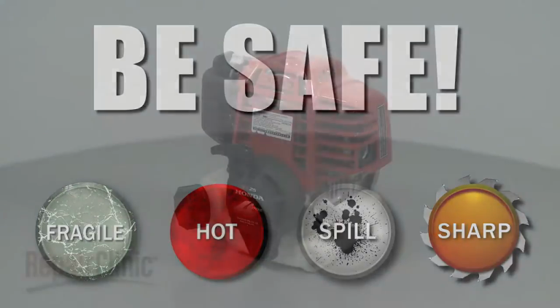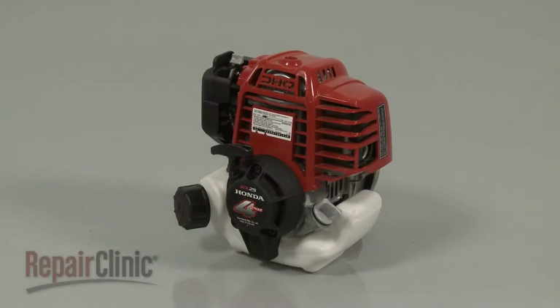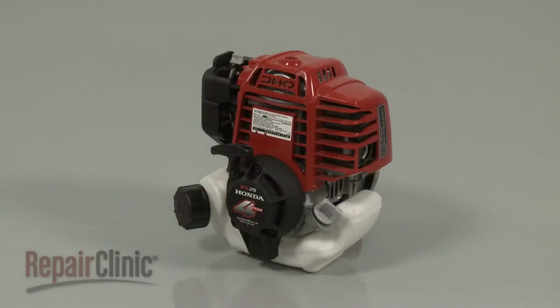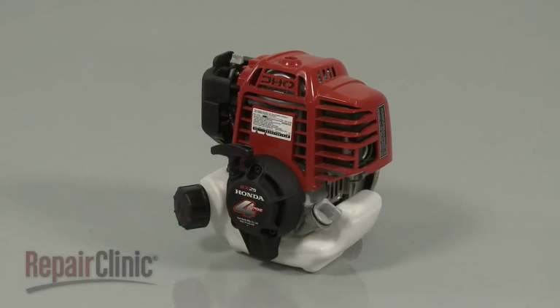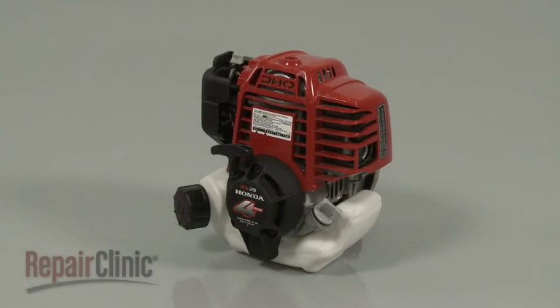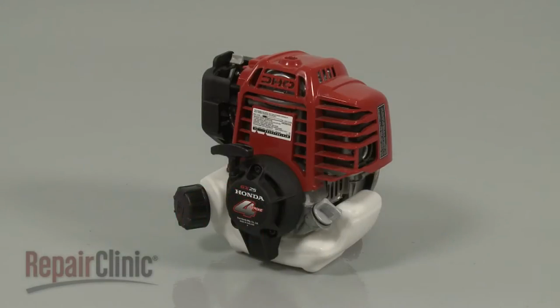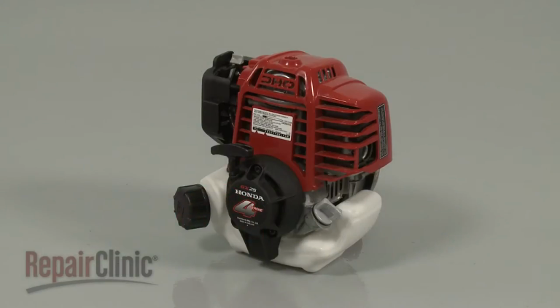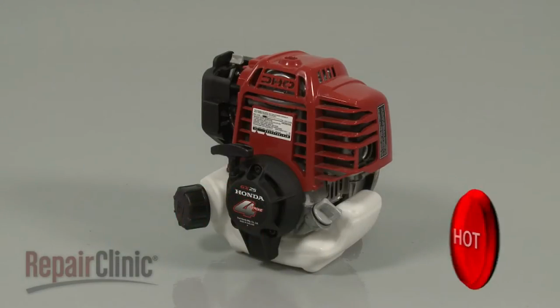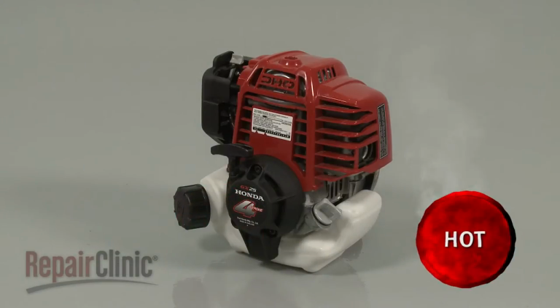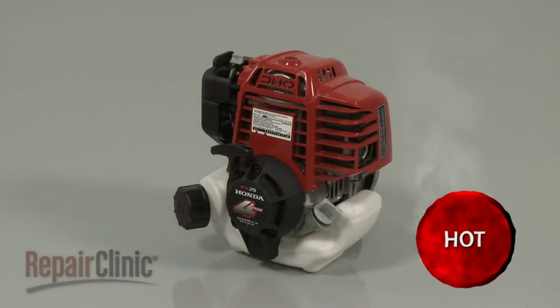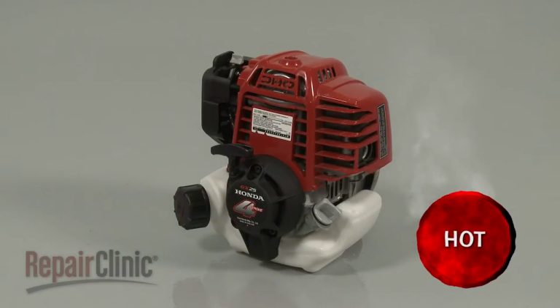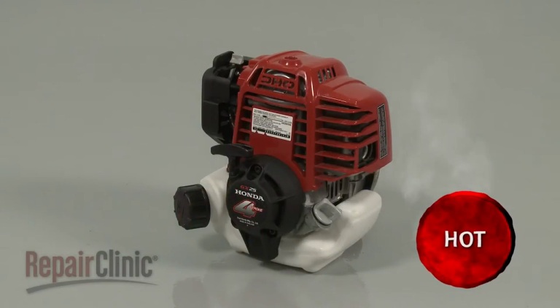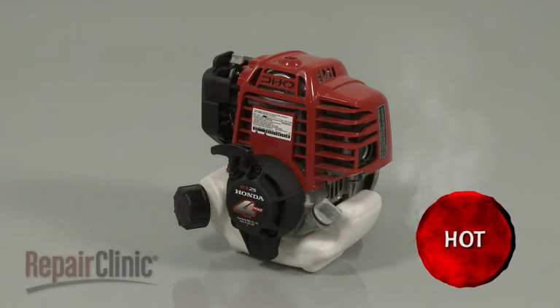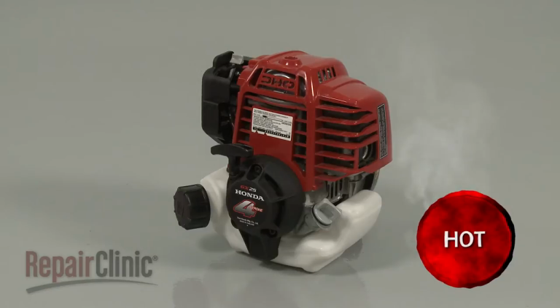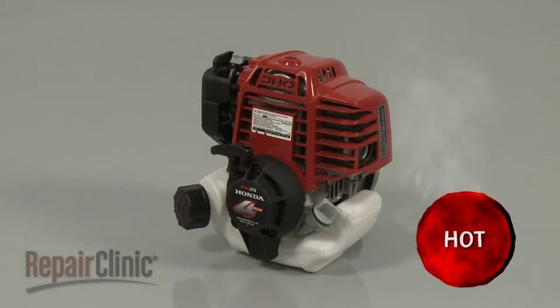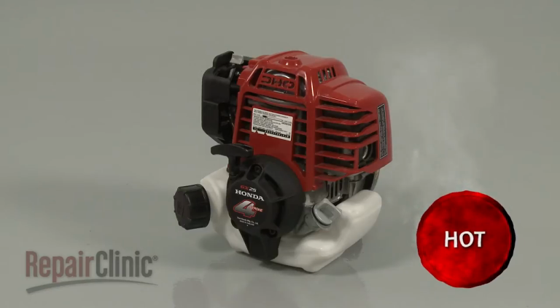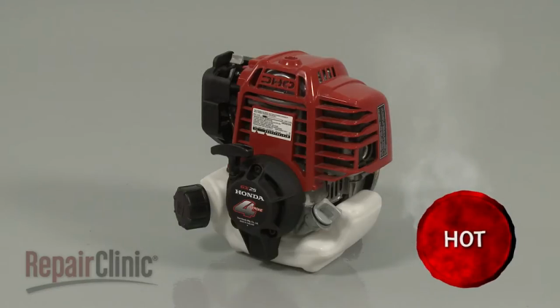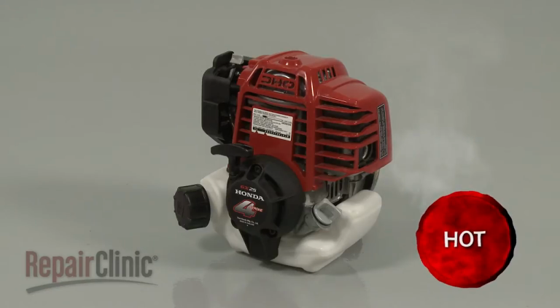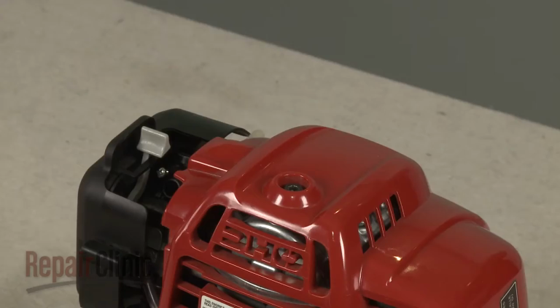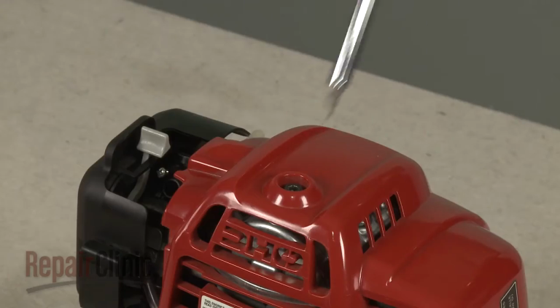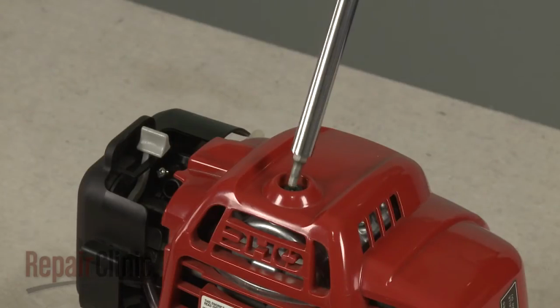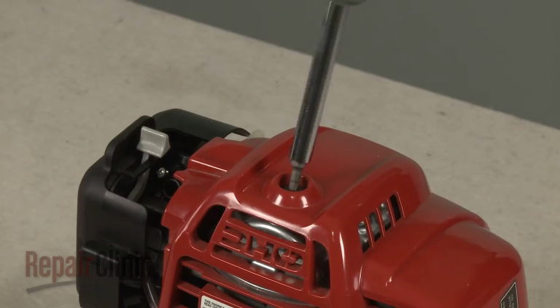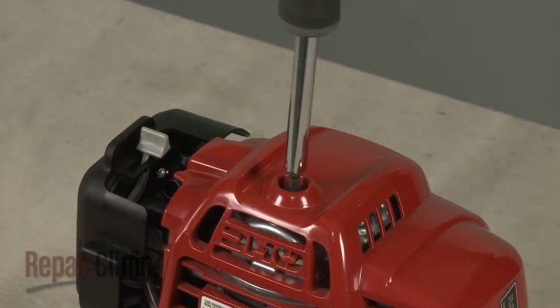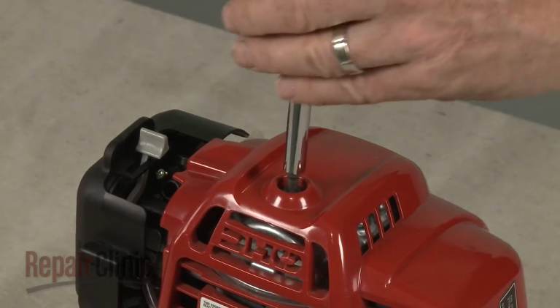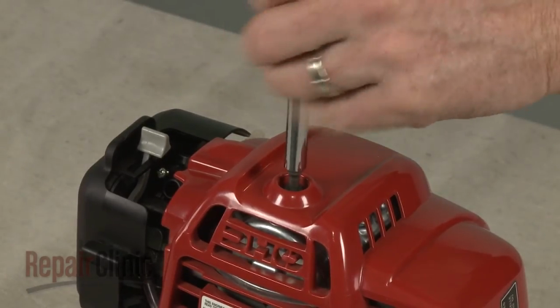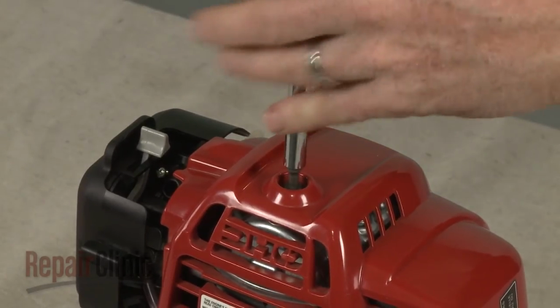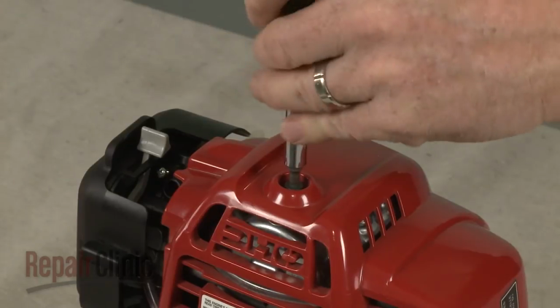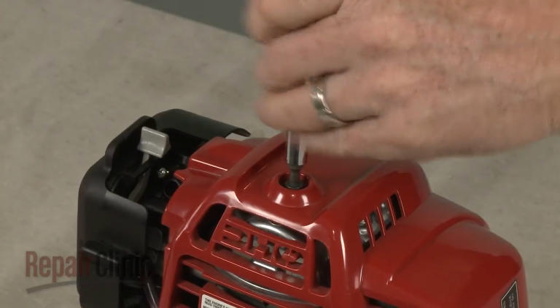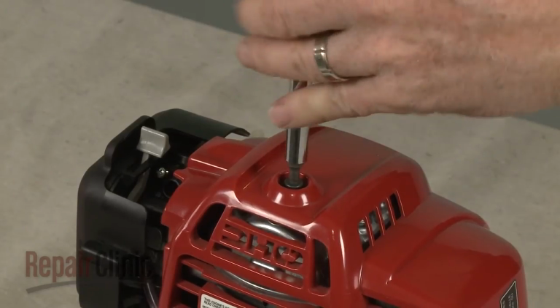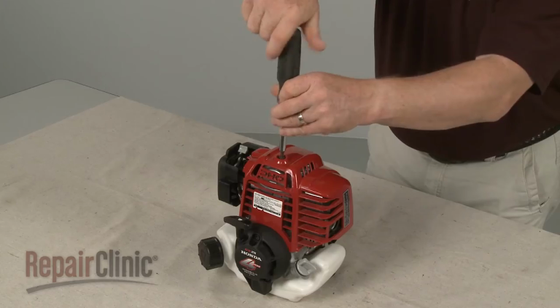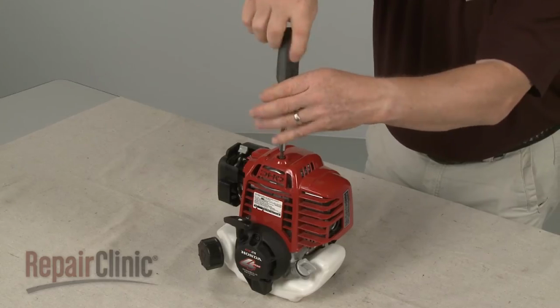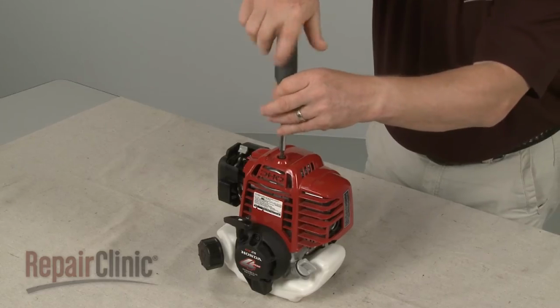Before you replace the clutch on your engine, first make sure the engine has cooled. Use a 5mm hex head screwdriver to loosen the mounting screw to release the engine cover.